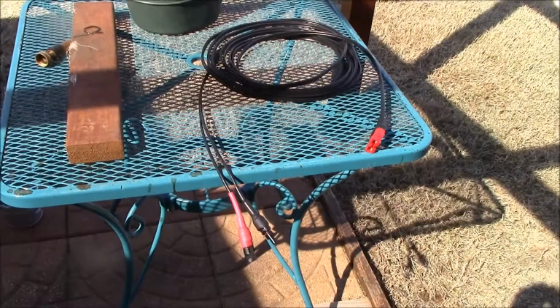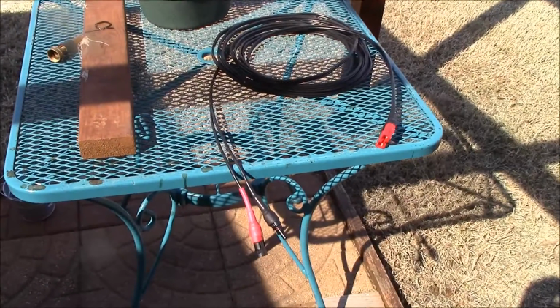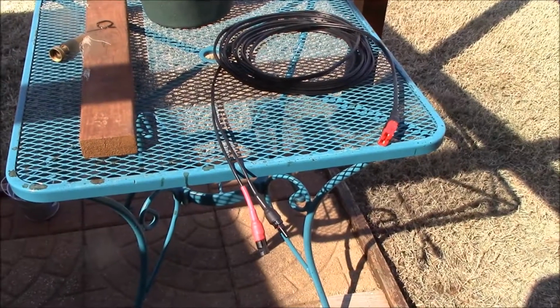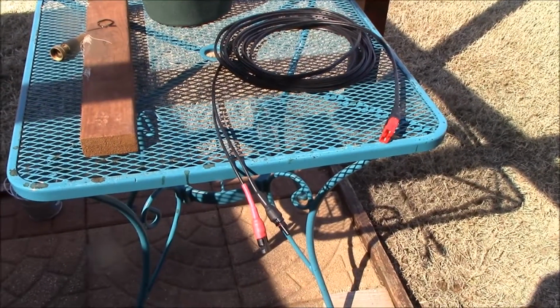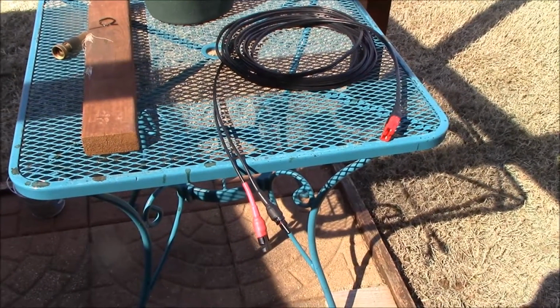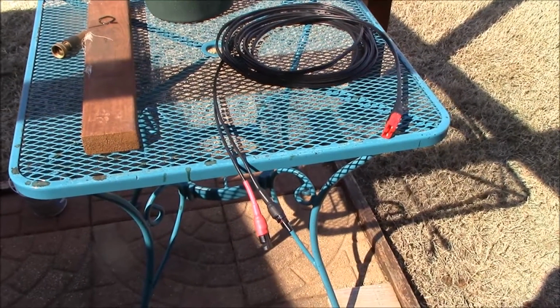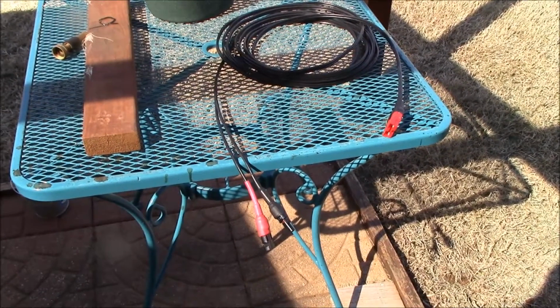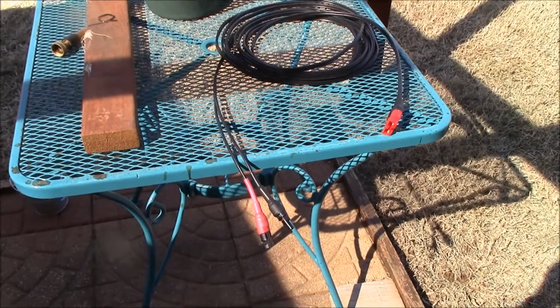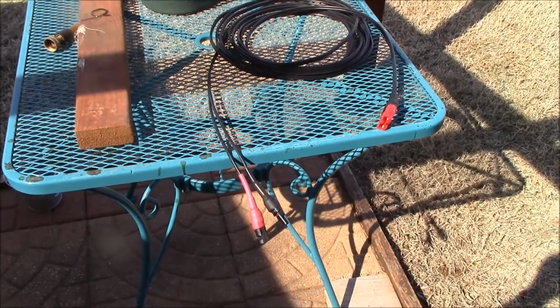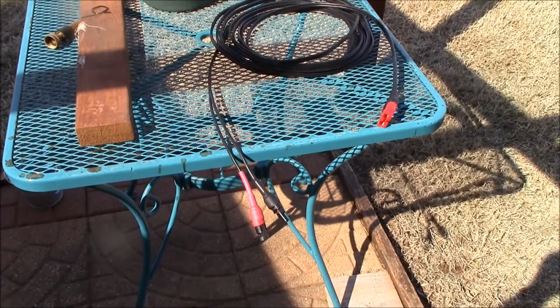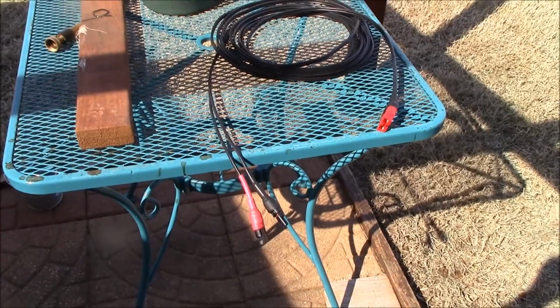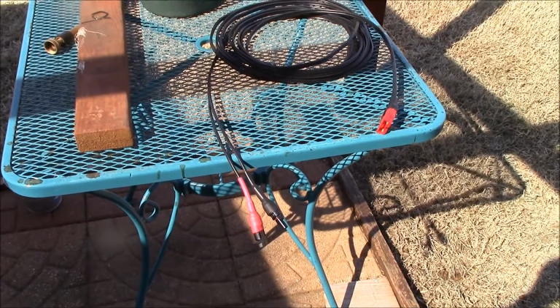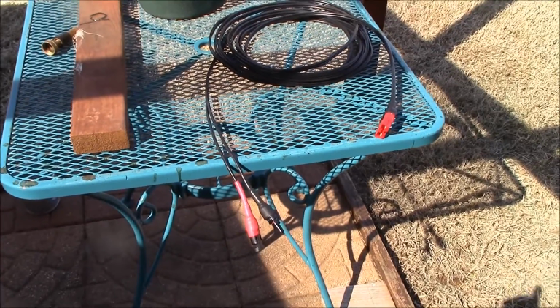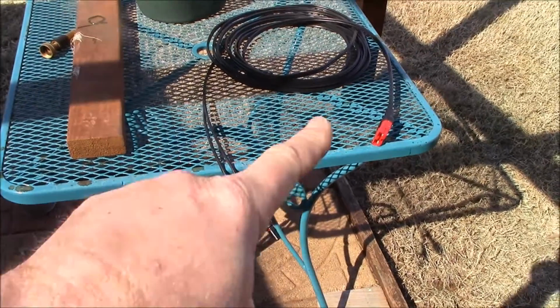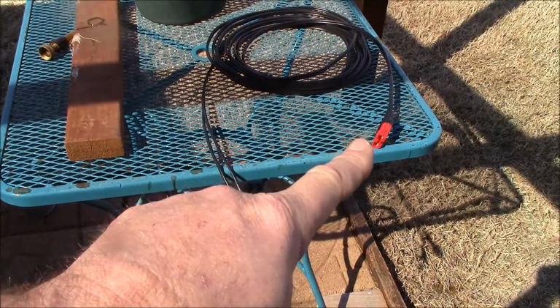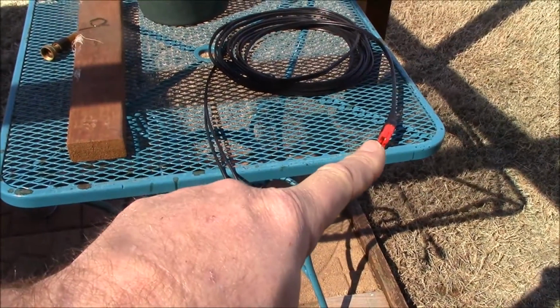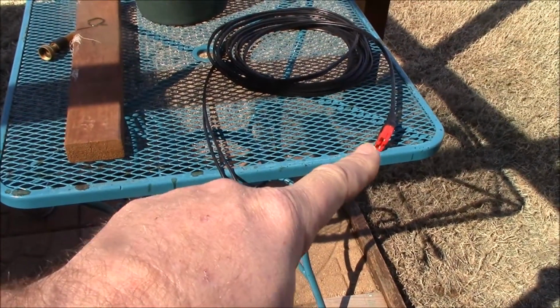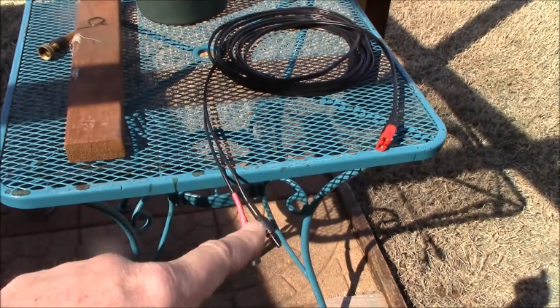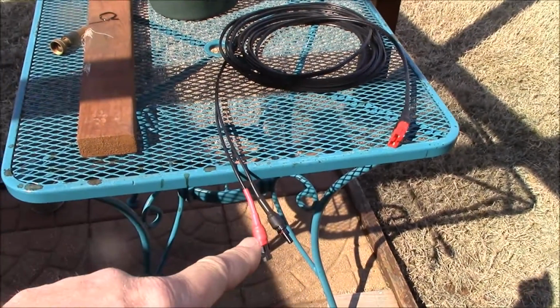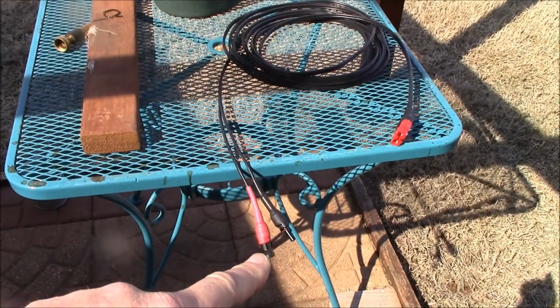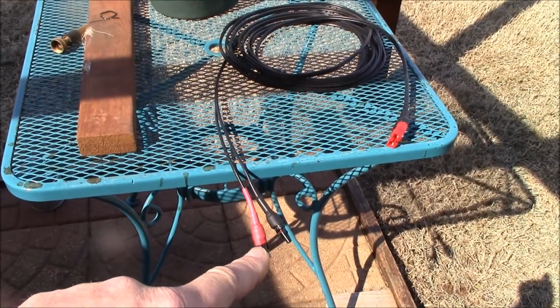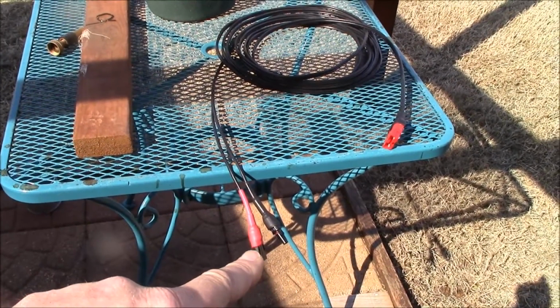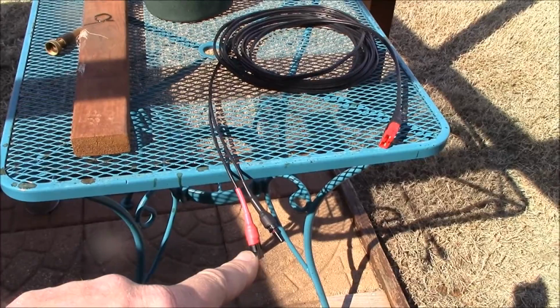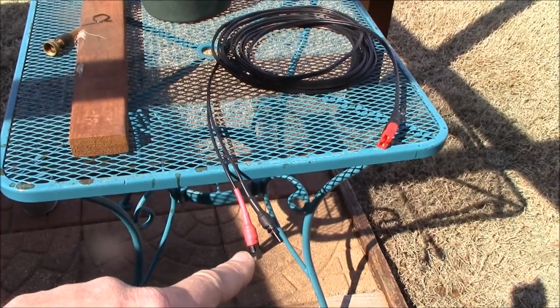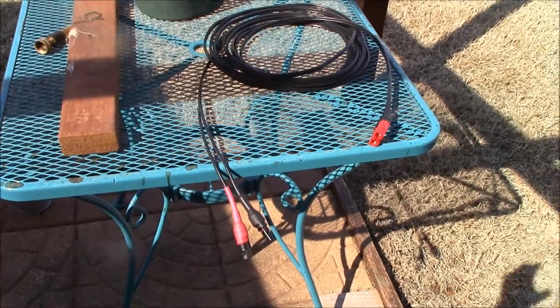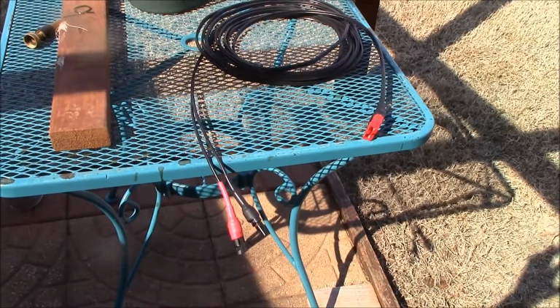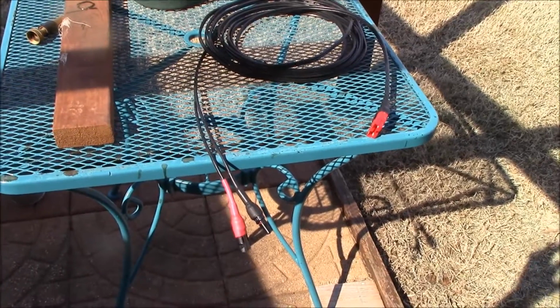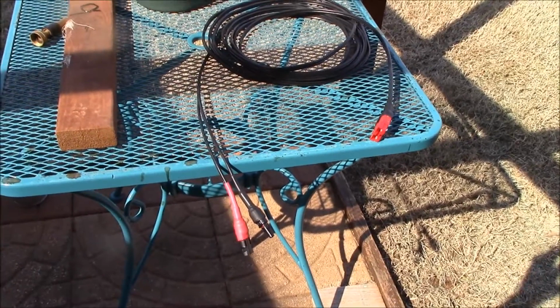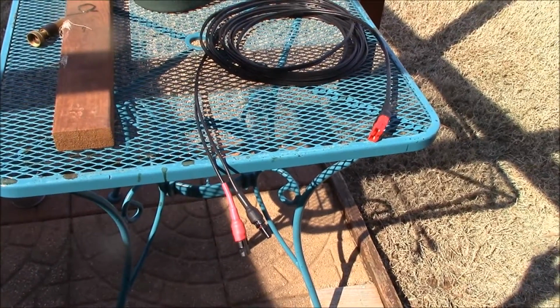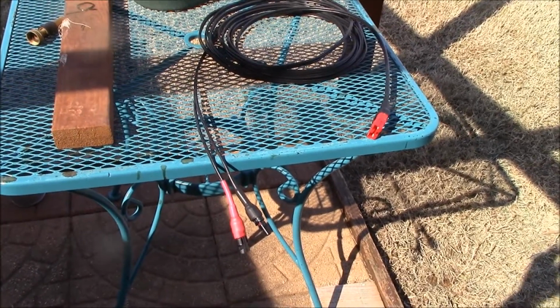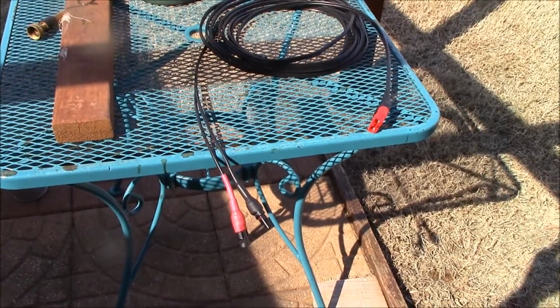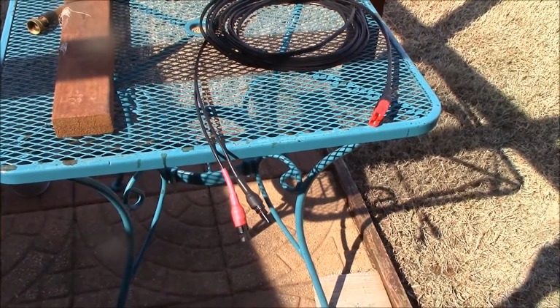I made this specialized cable for my solar generator. It has the Anderson plug on one end and MC4 connectors on the other end. Got this one completed, tested out, works great.